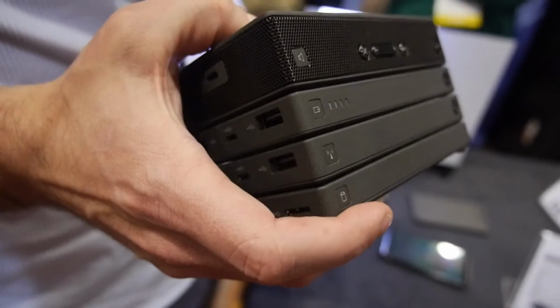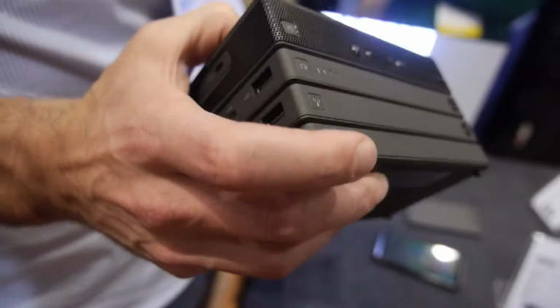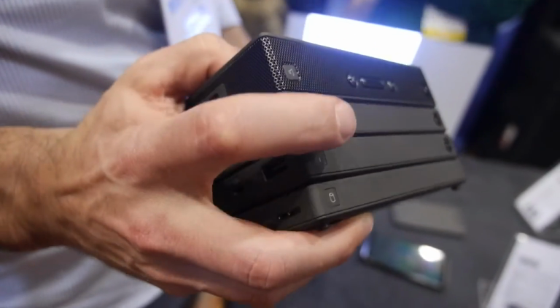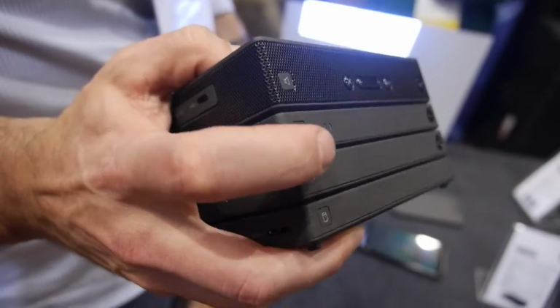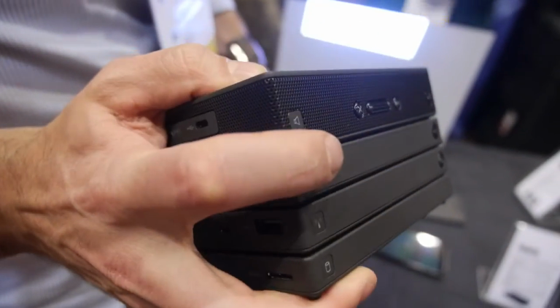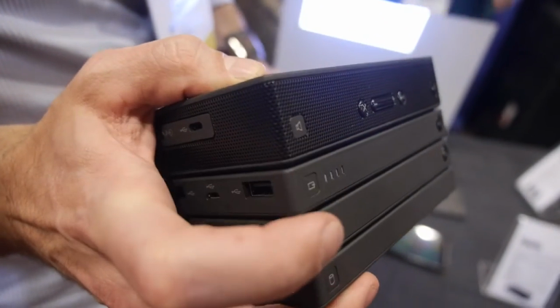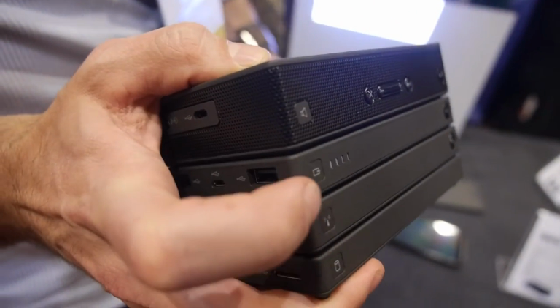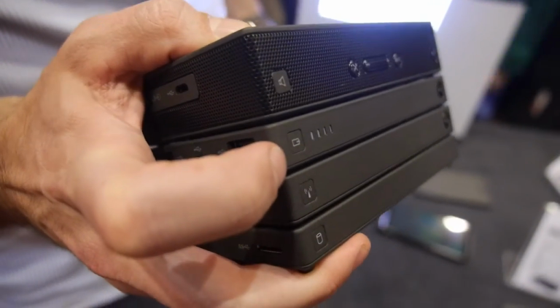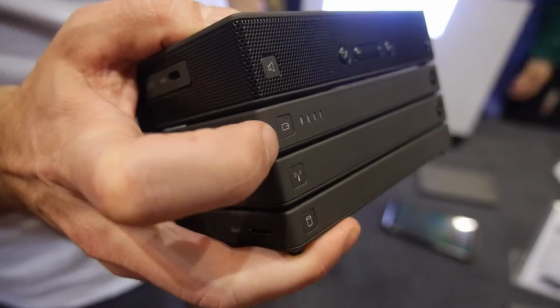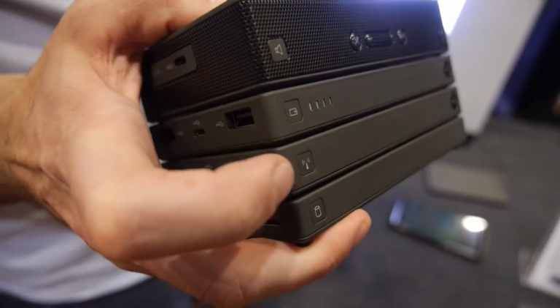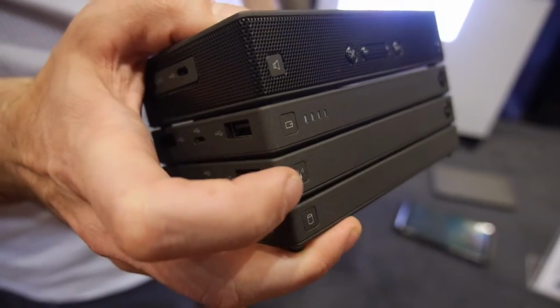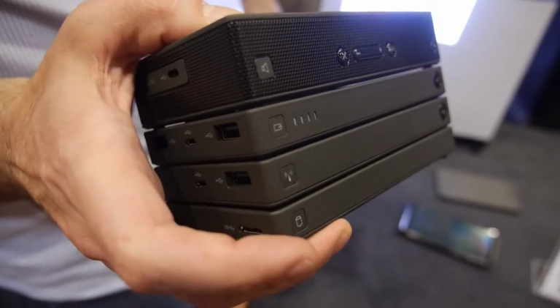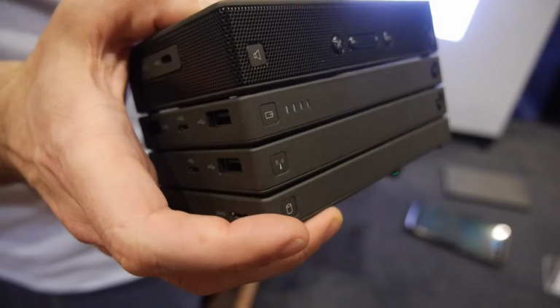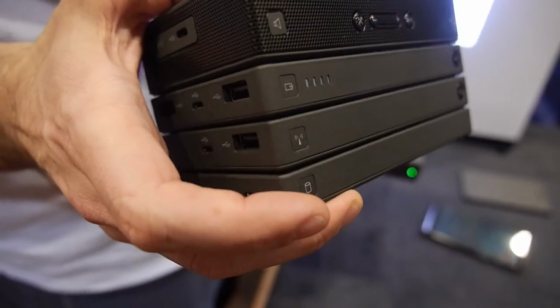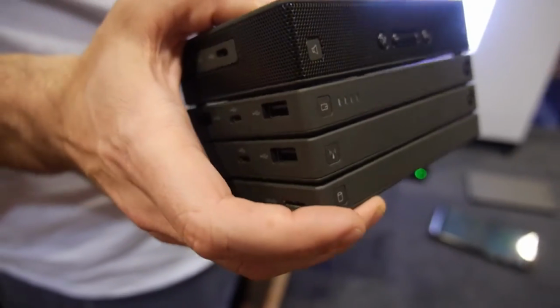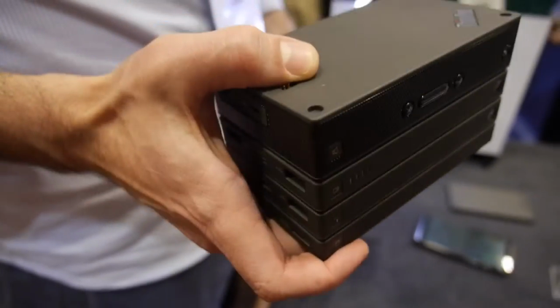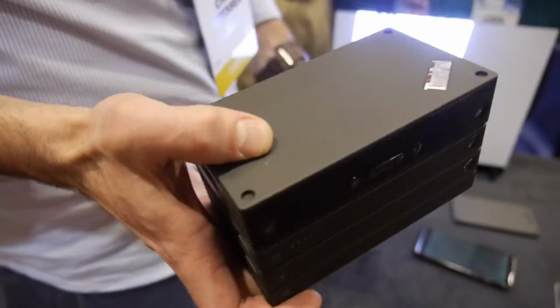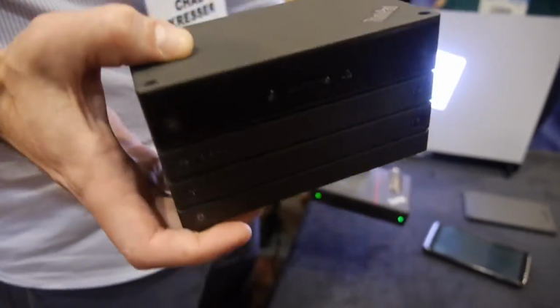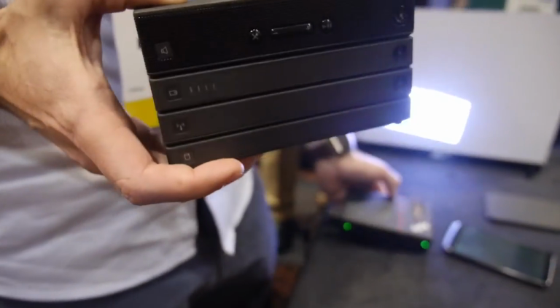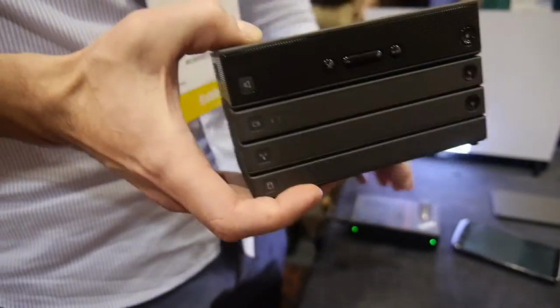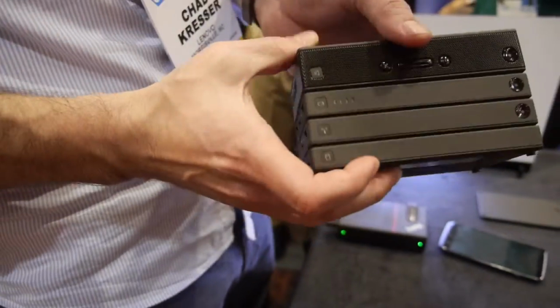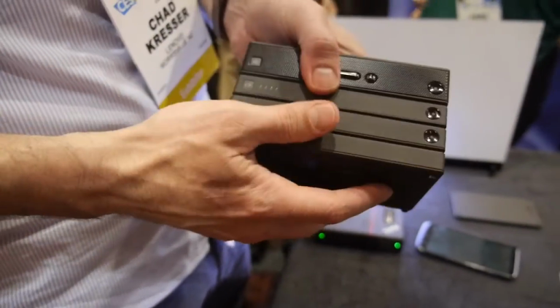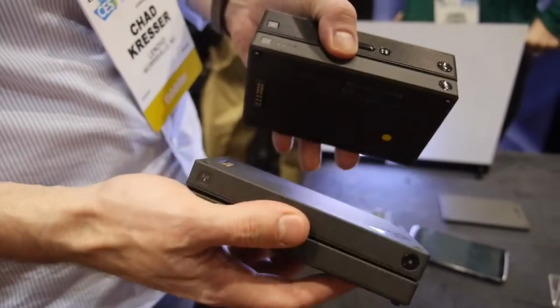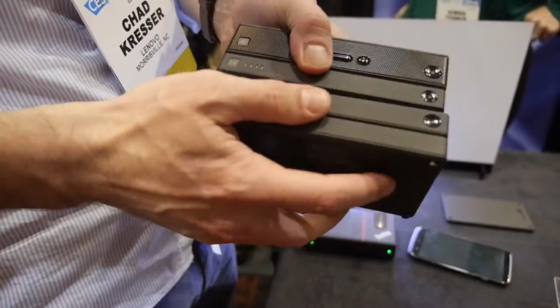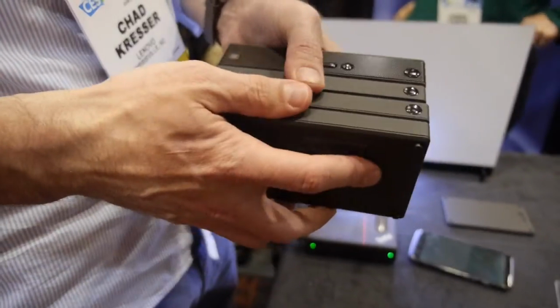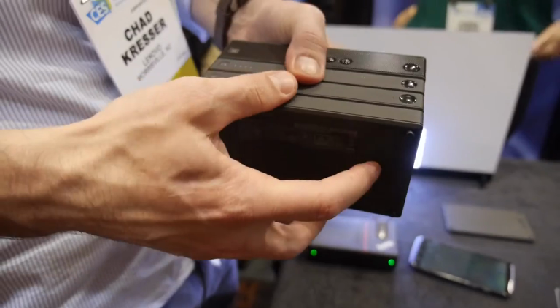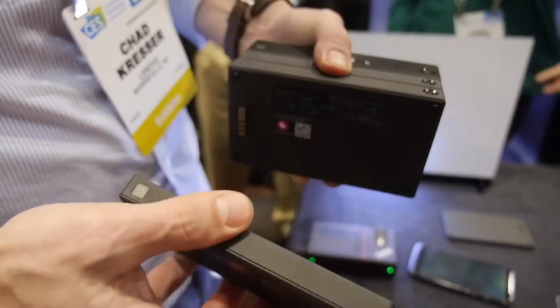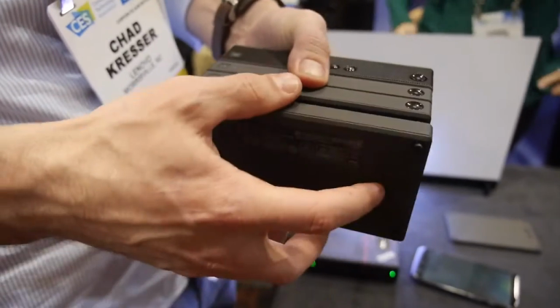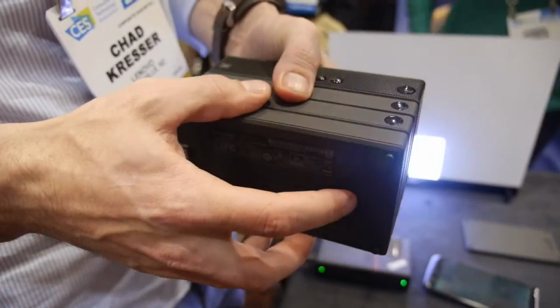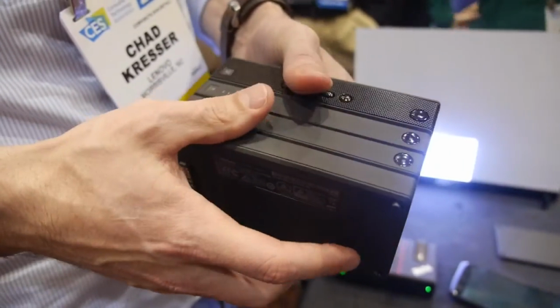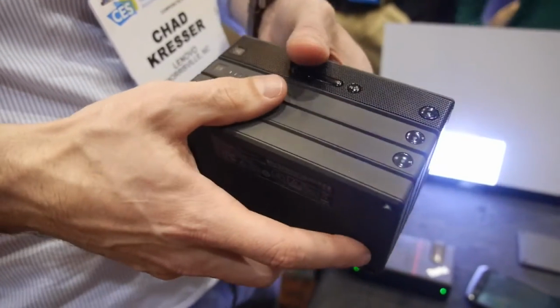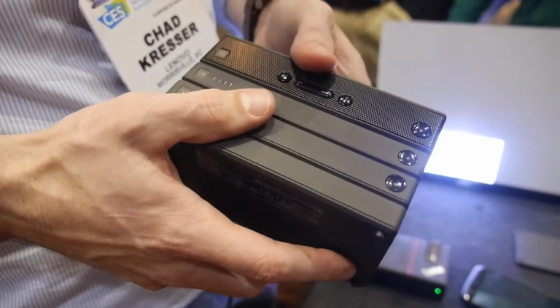Basically what we have here is a Bluetooth speaker, a power bank, an access point, and an HDD. As you can see, they all stack together nice and neatly, making it easy to manage them.